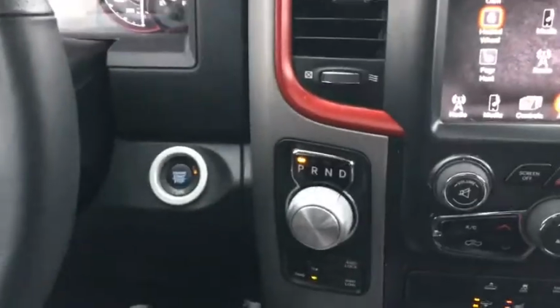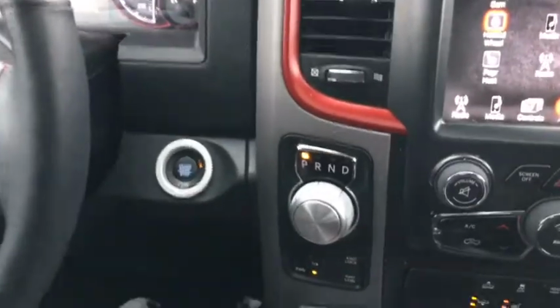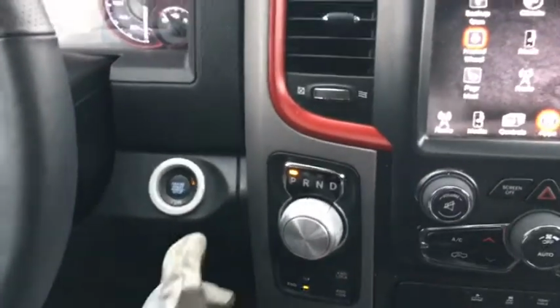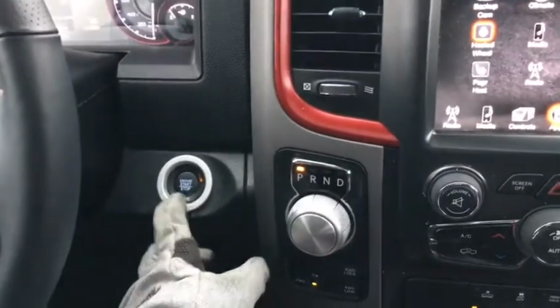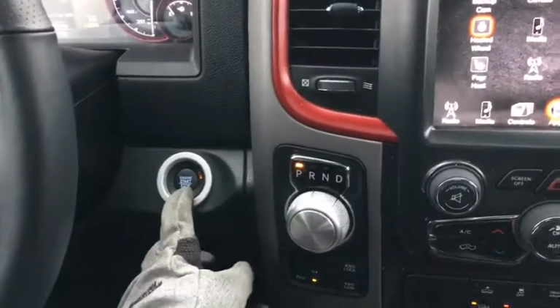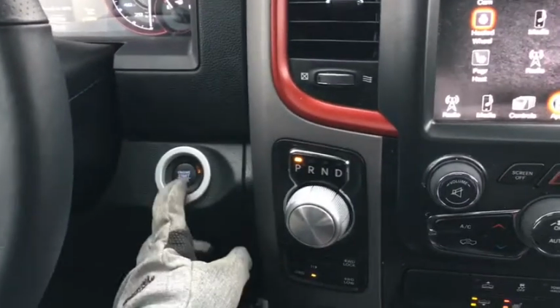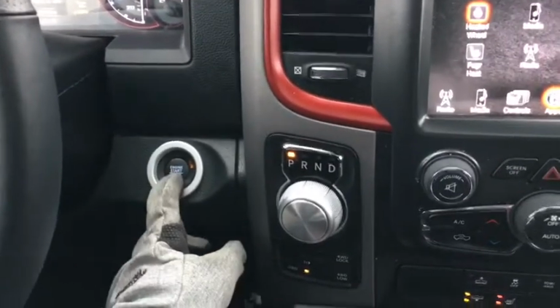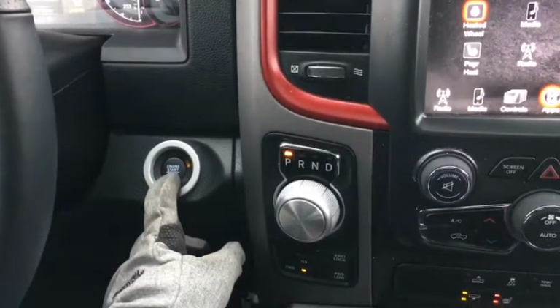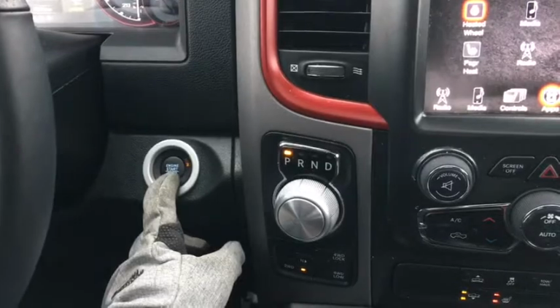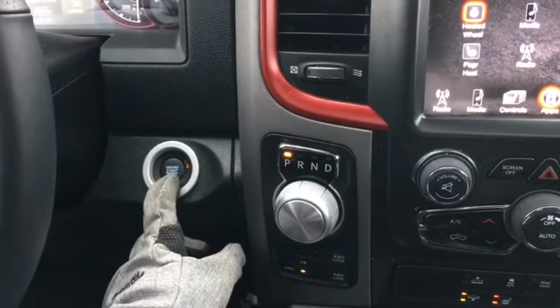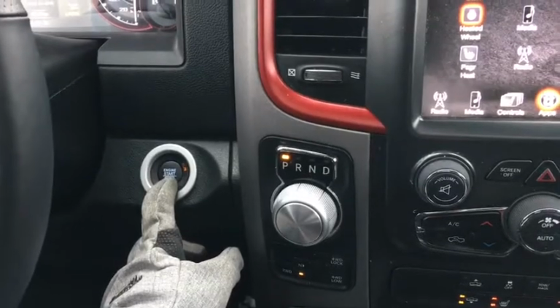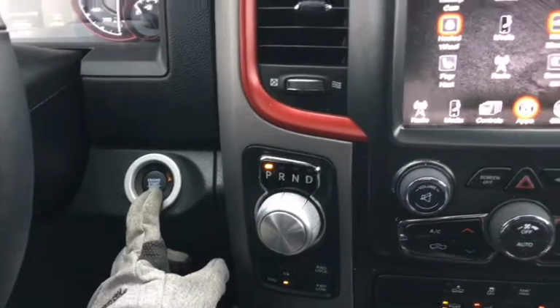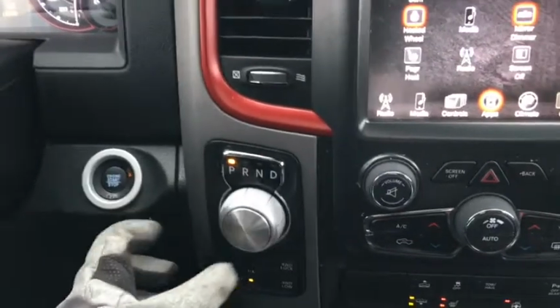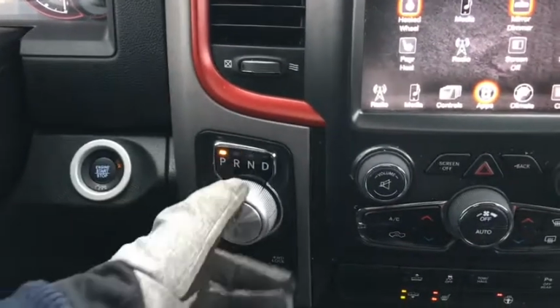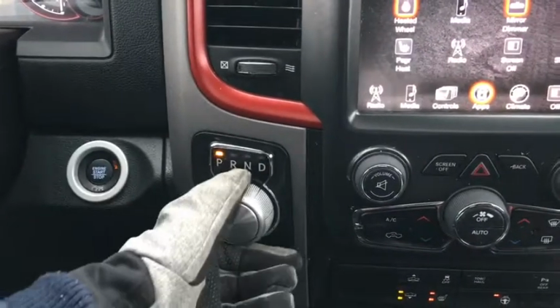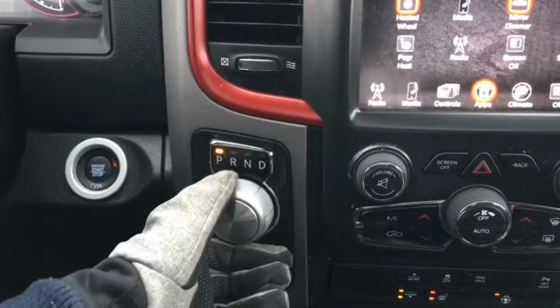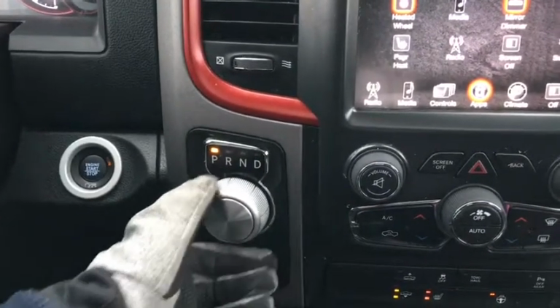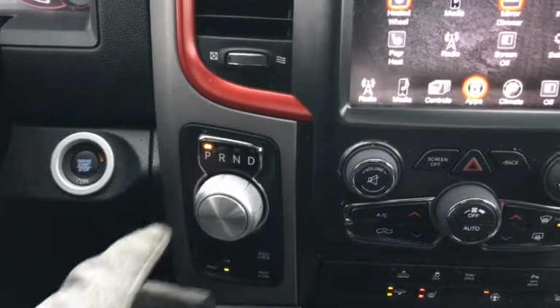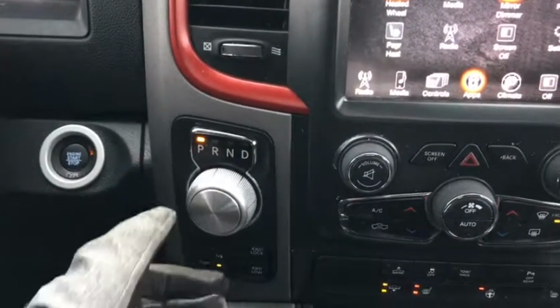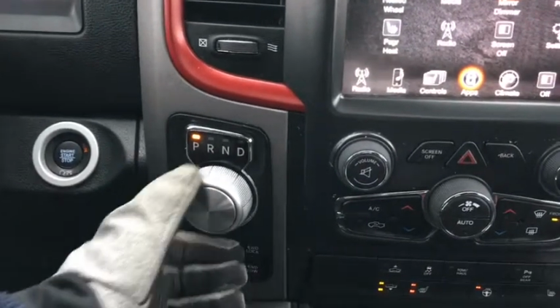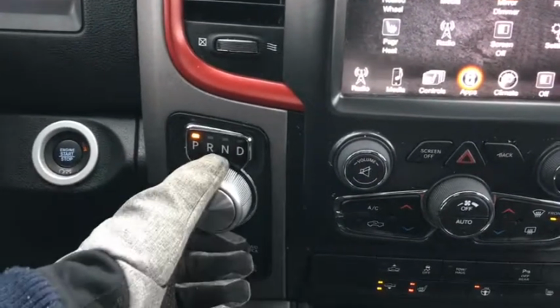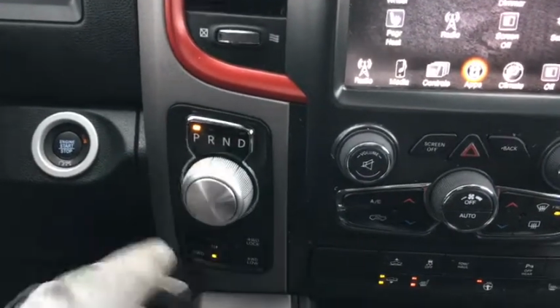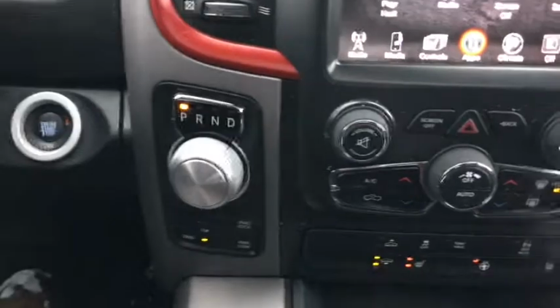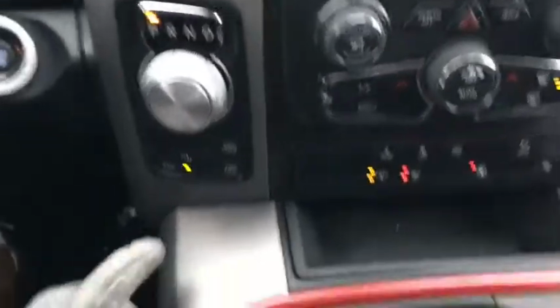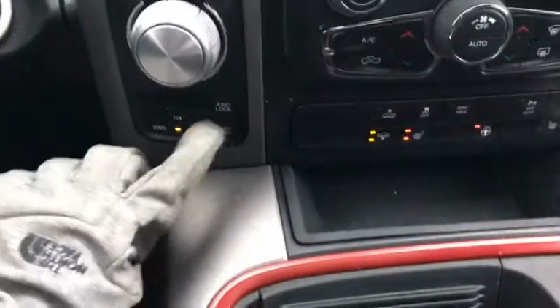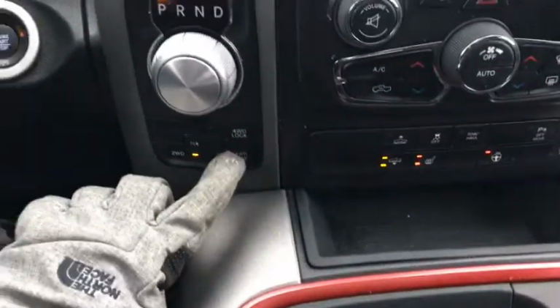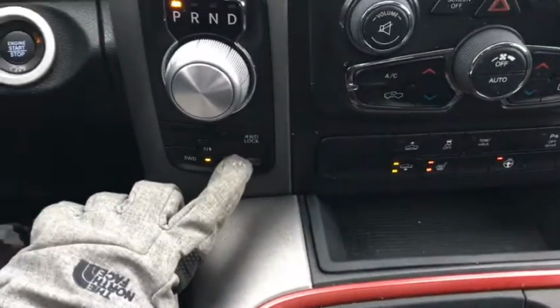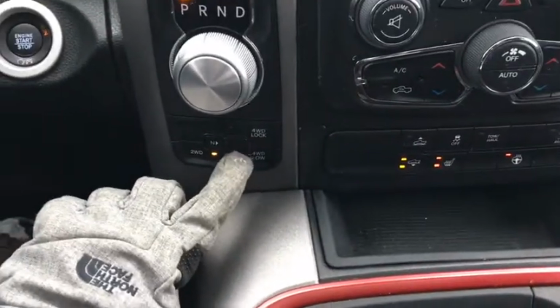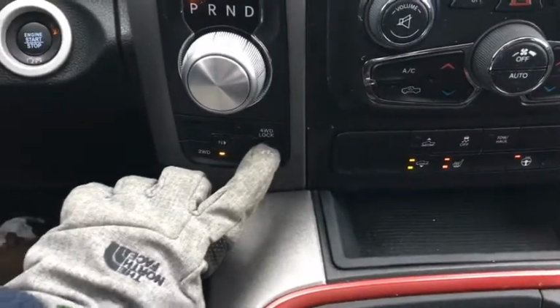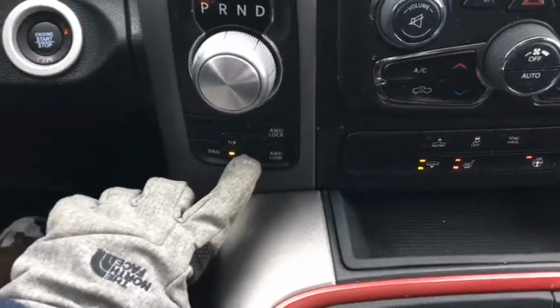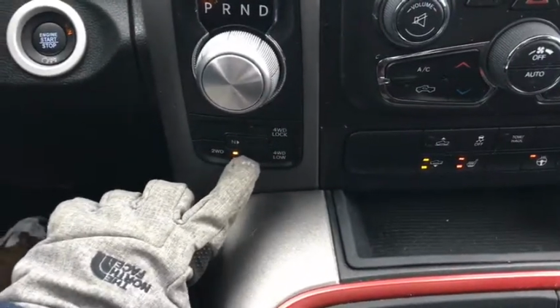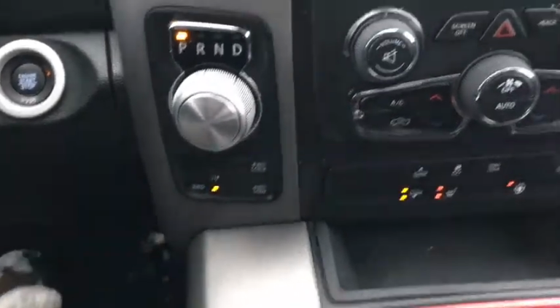Moving on towards the middle, we have our push button start right here behind our steering wheel, as well as our gear stick right here in dial style, with your drivetrain selection right below that.